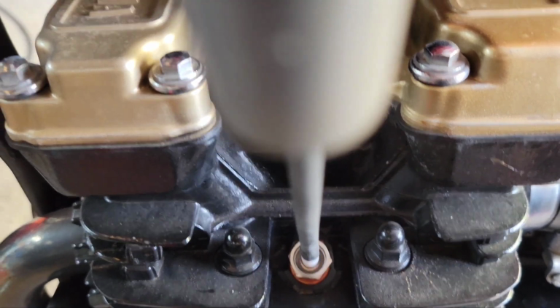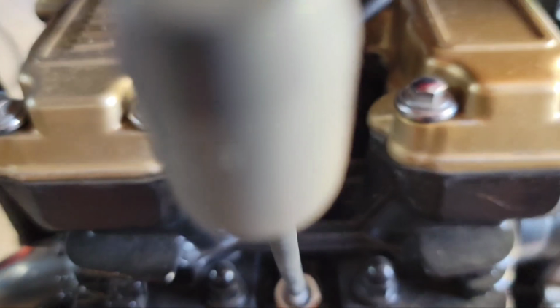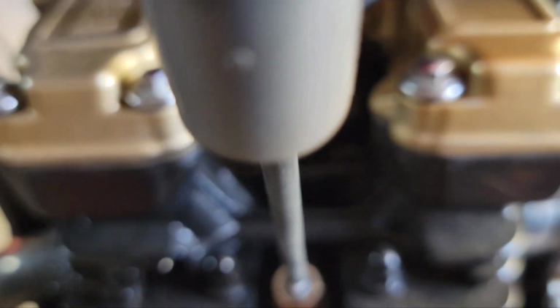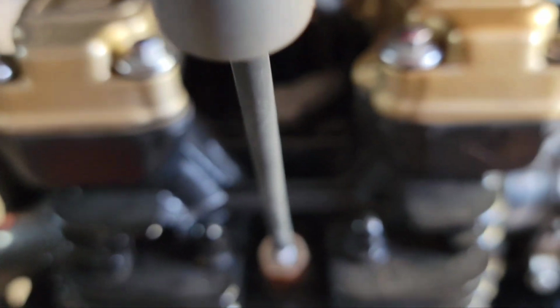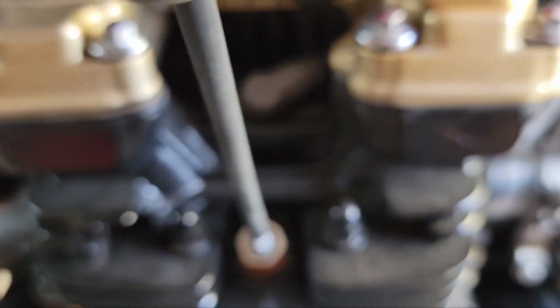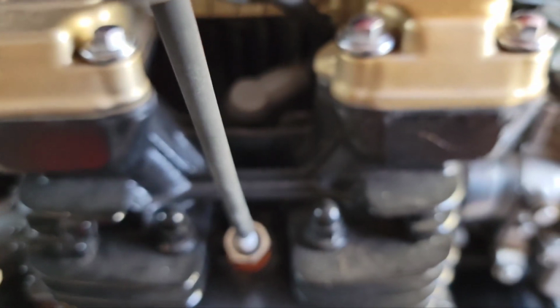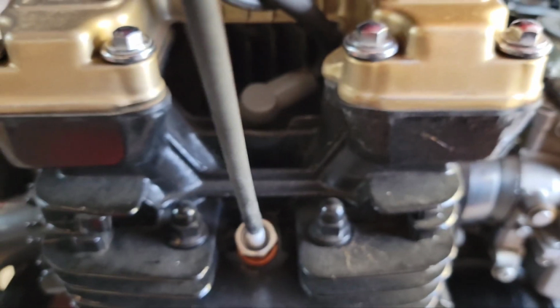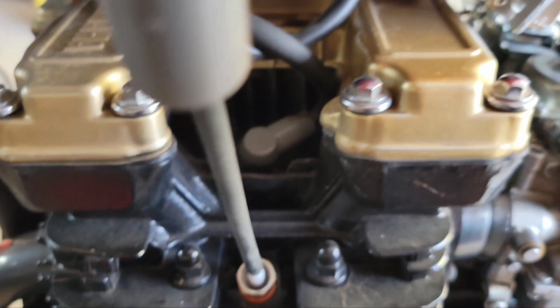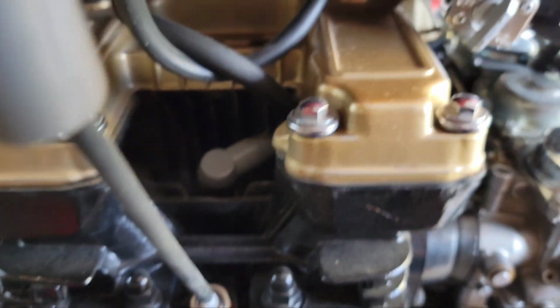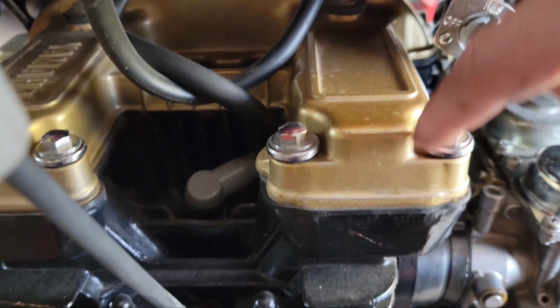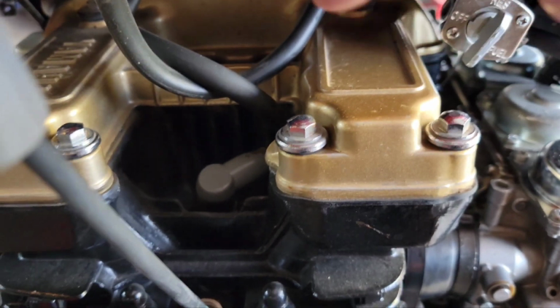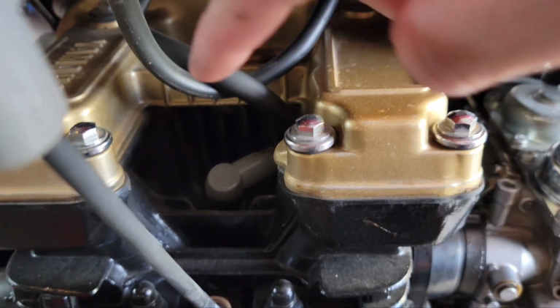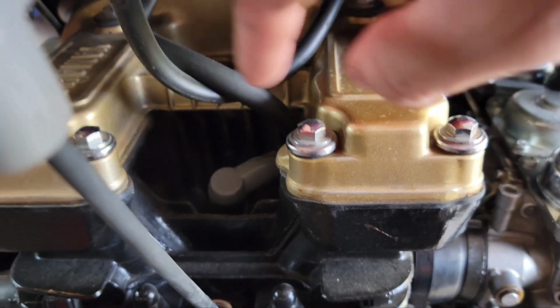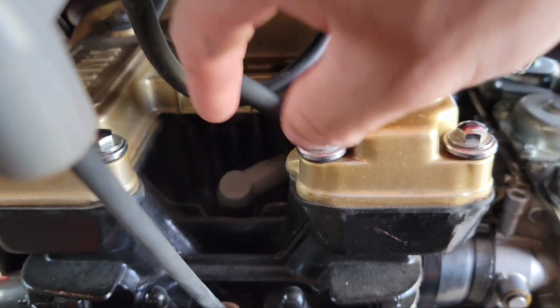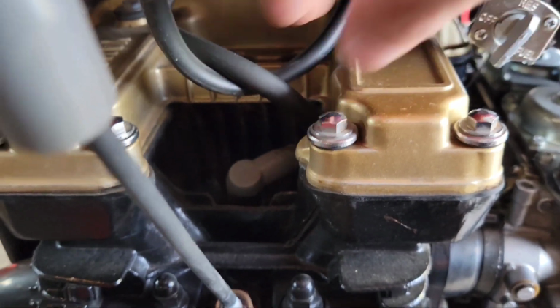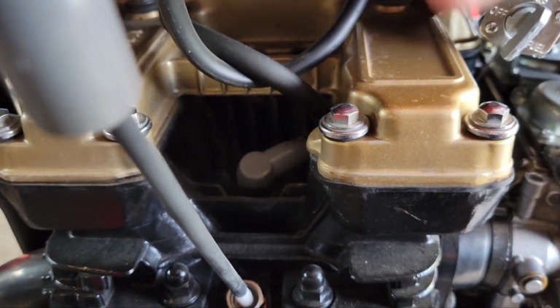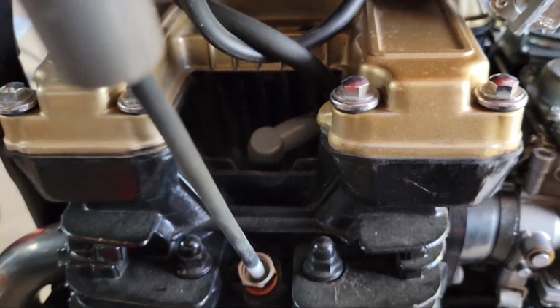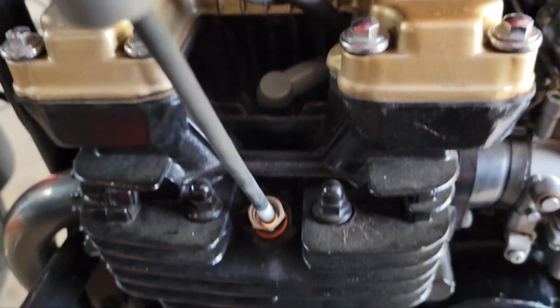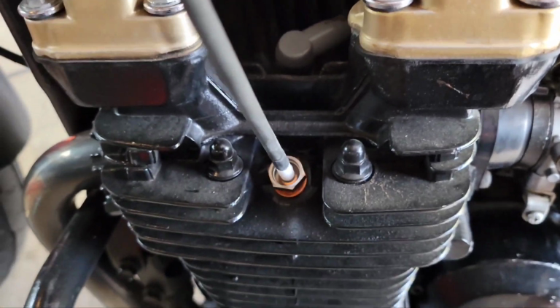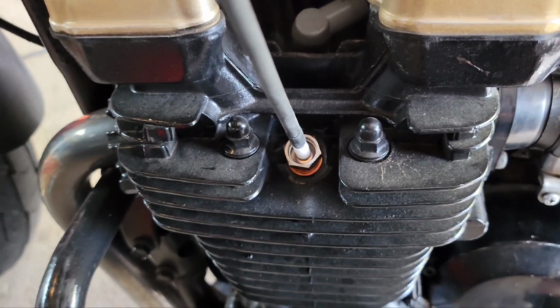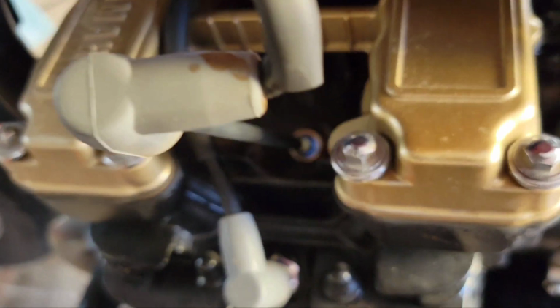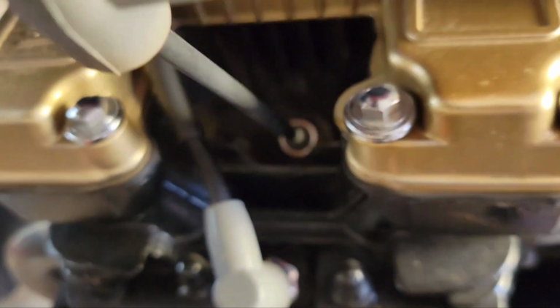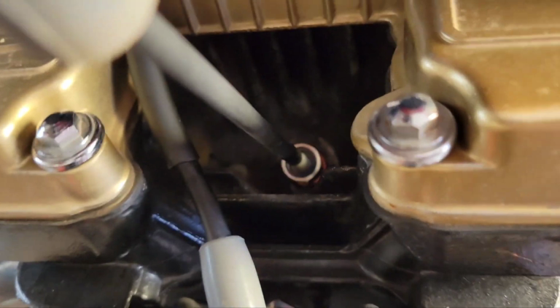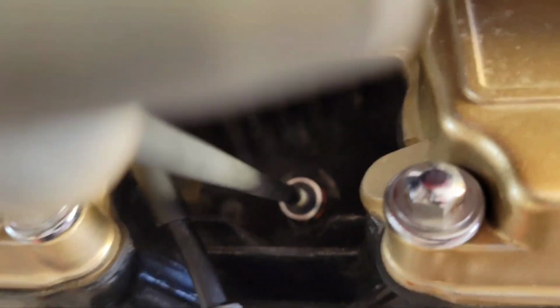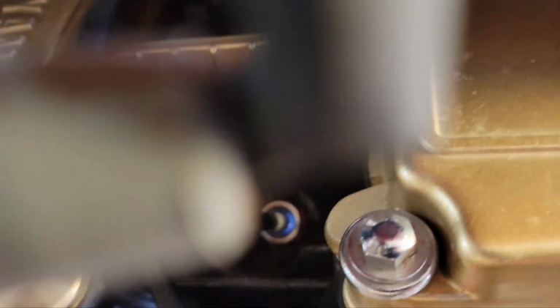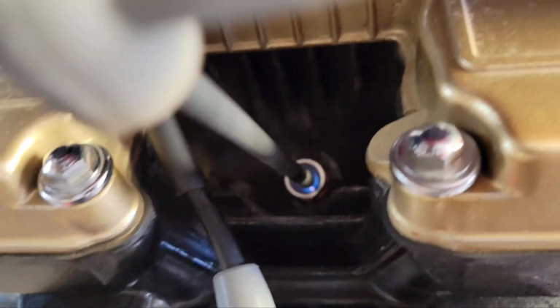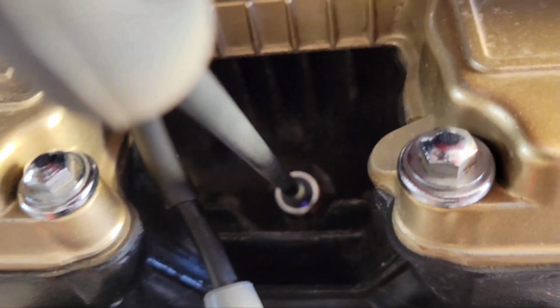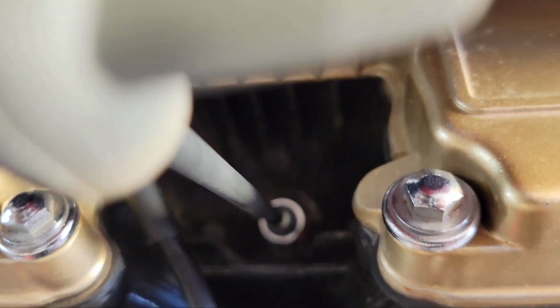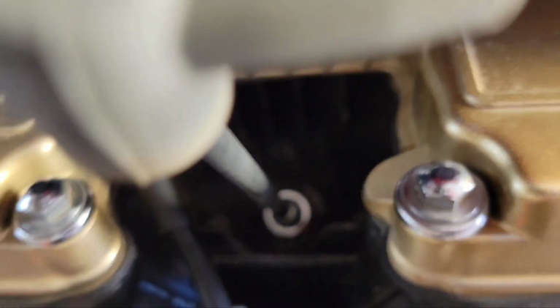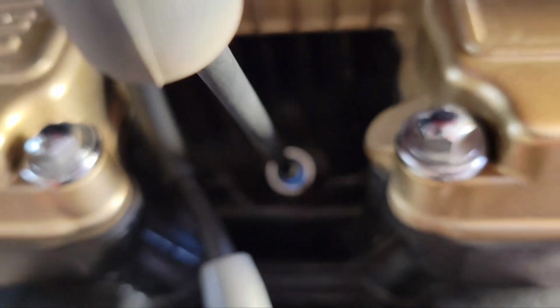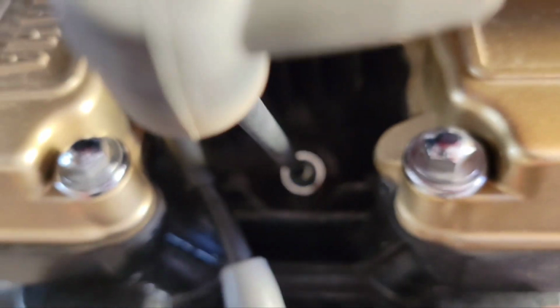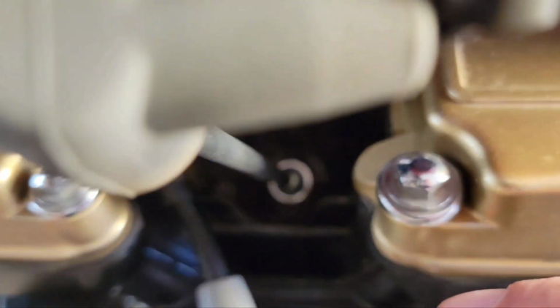I'm going to take the tank off and do the rest — it's kind of hot and hard to stick my hands in there. This is number two and you can see it's nice and blue.